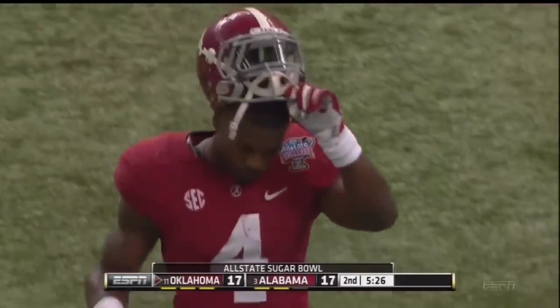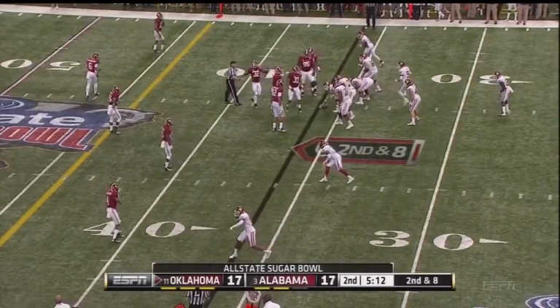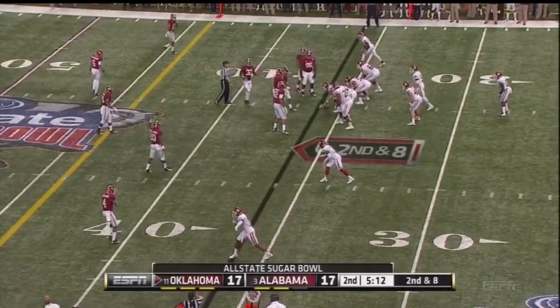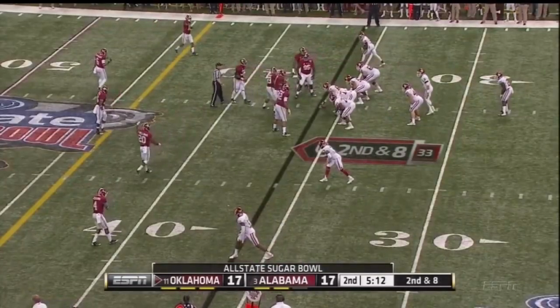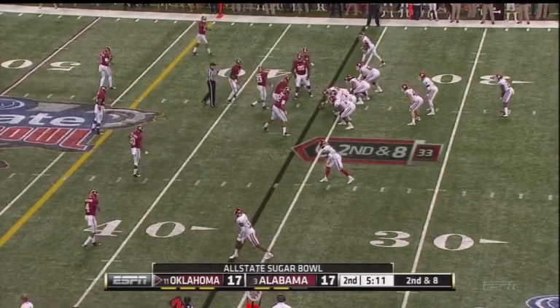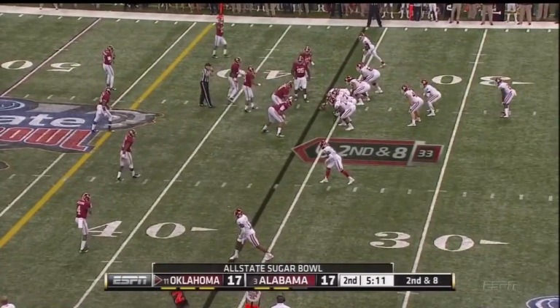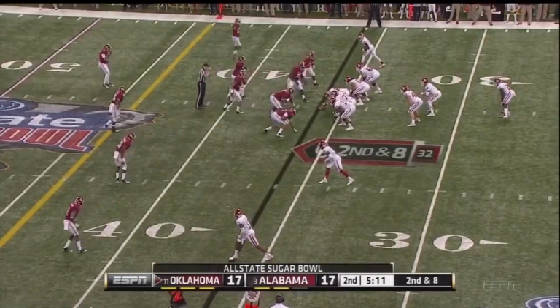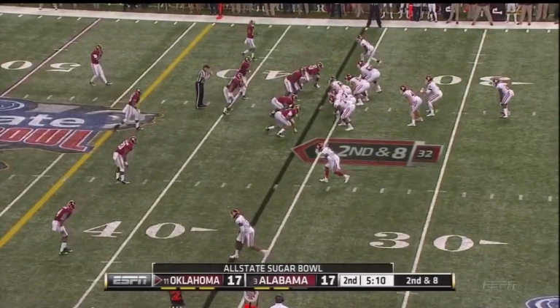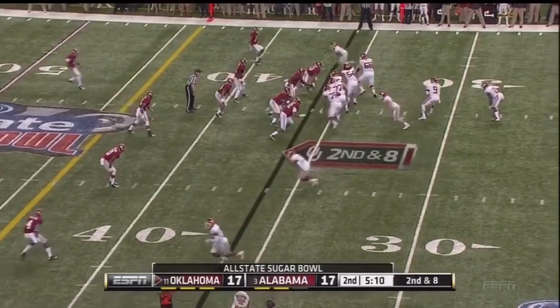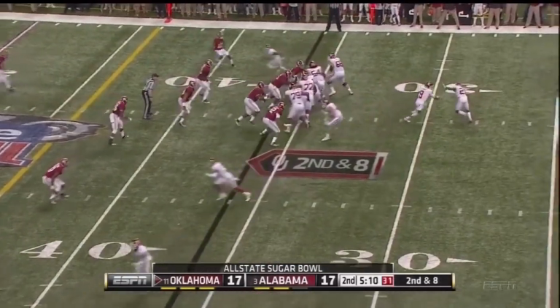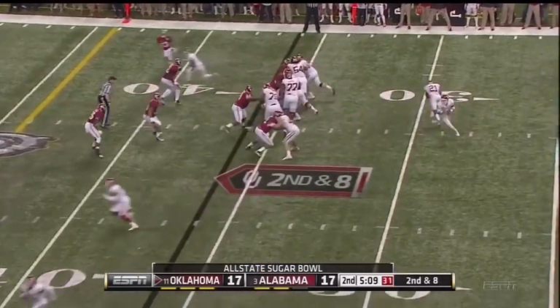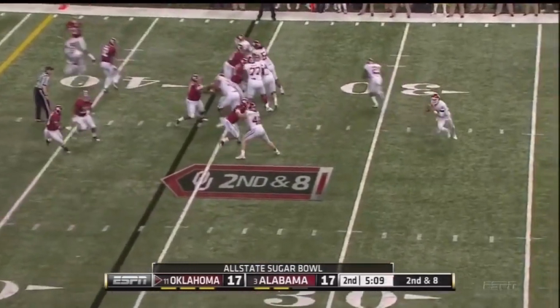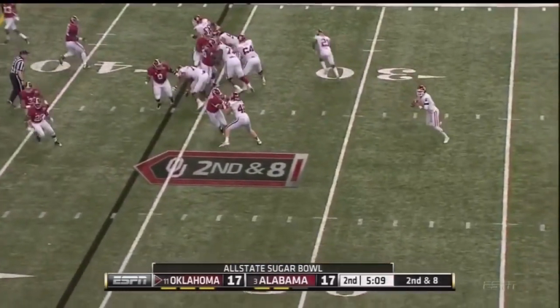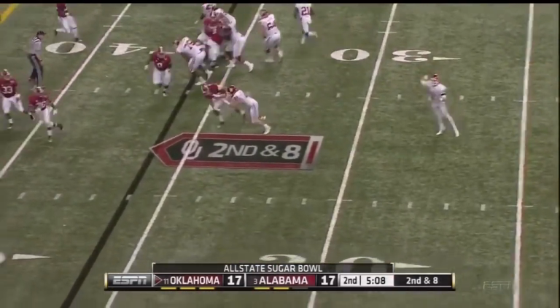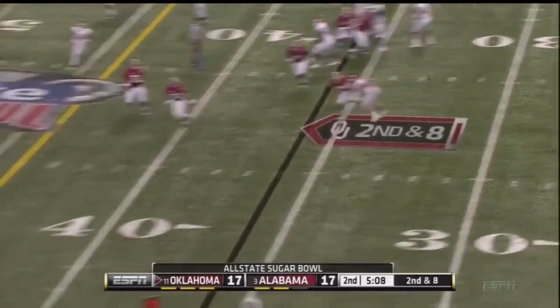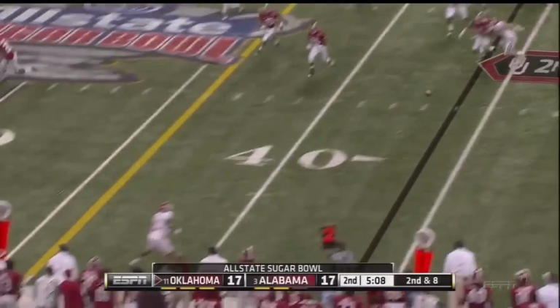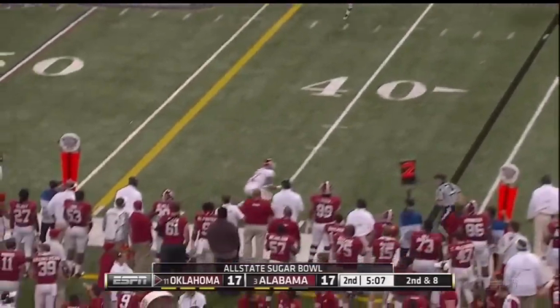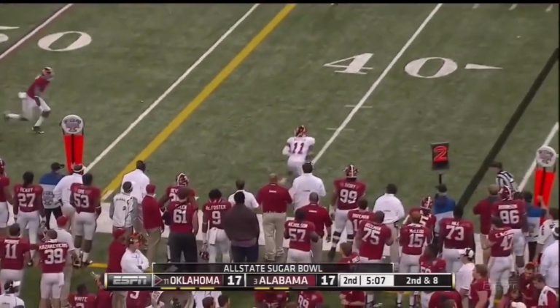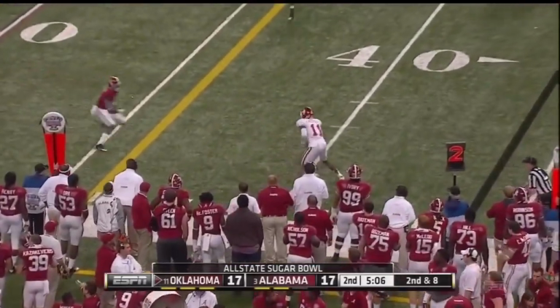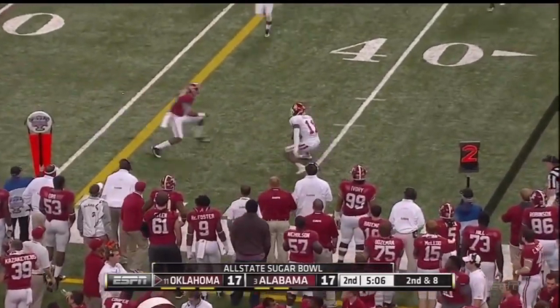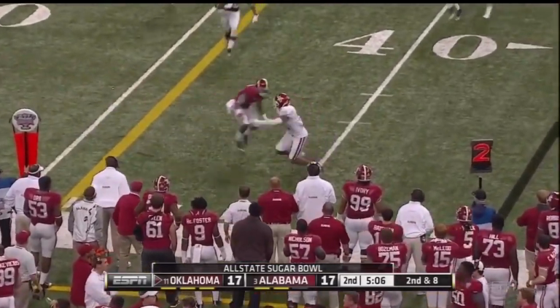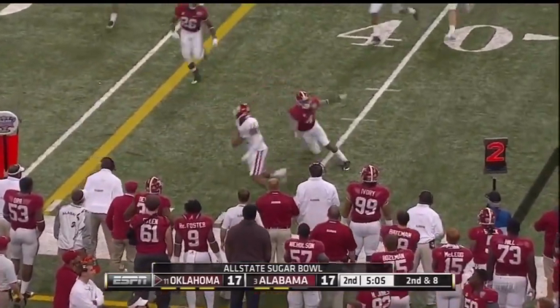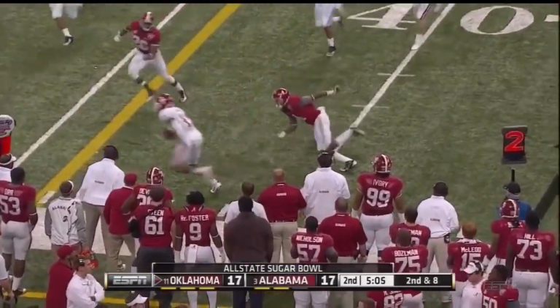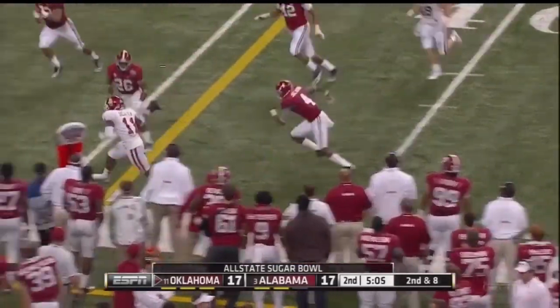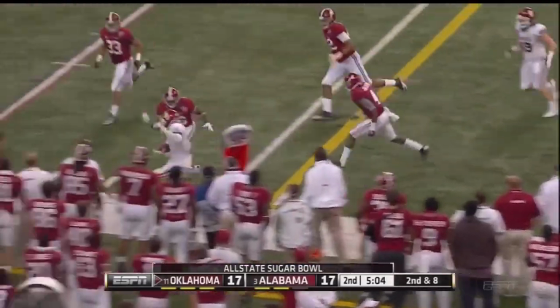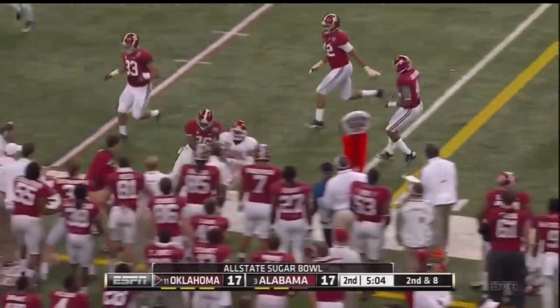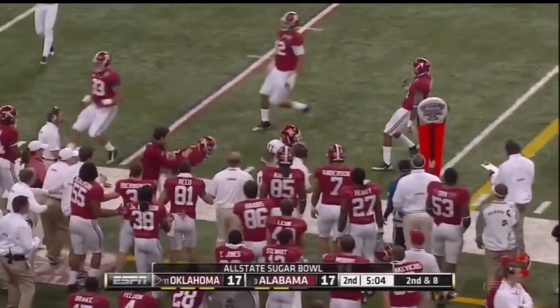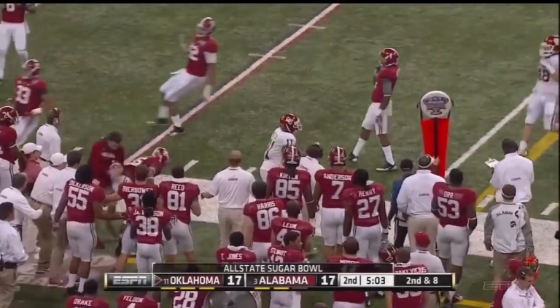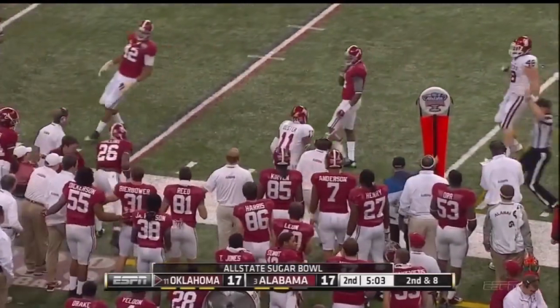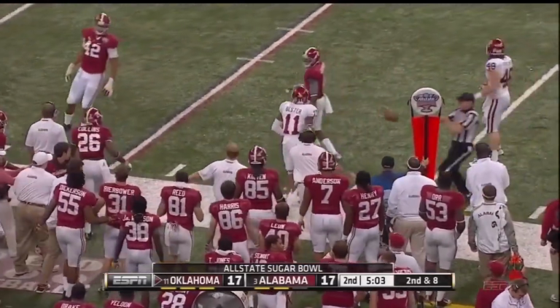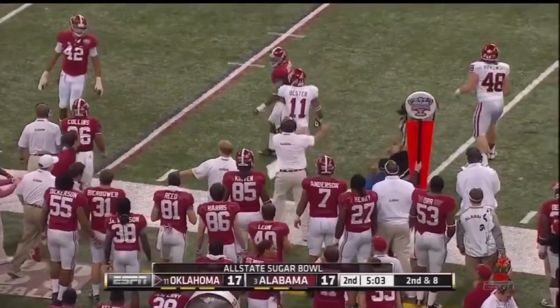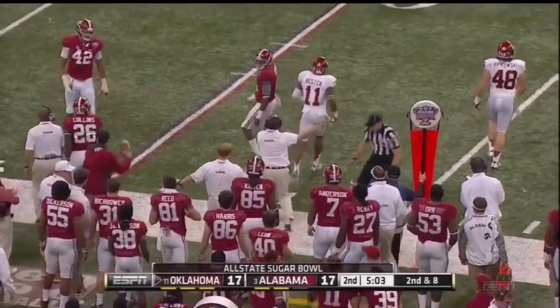An interception by McCarron, and that fumble by Yeldon. Play action — rolls and throws, and completes it. A nice move by Bester to get the first down.